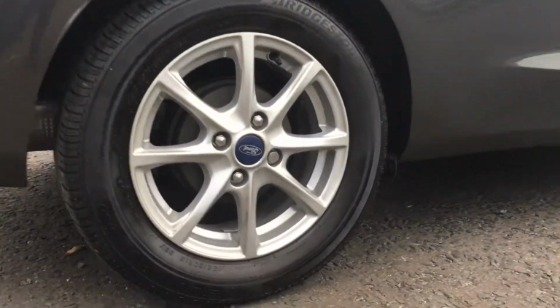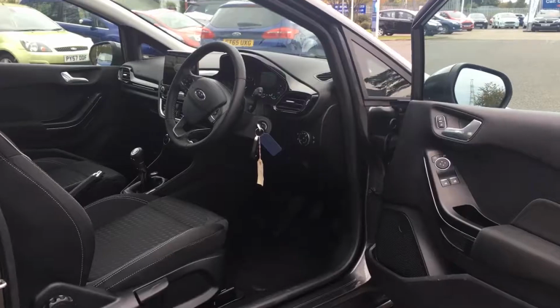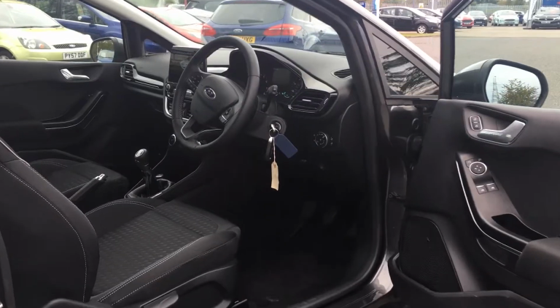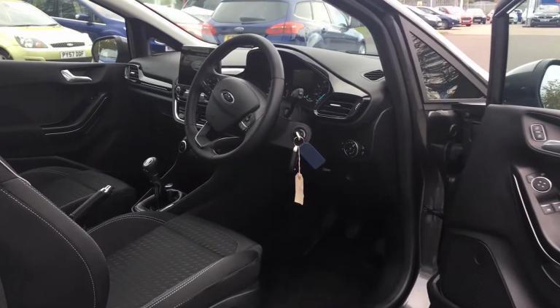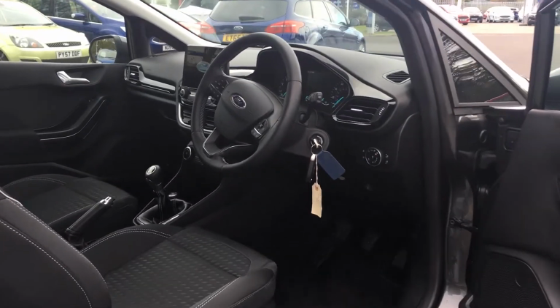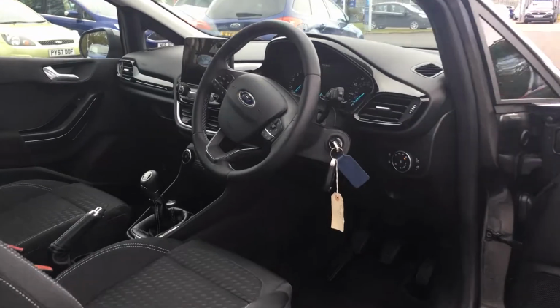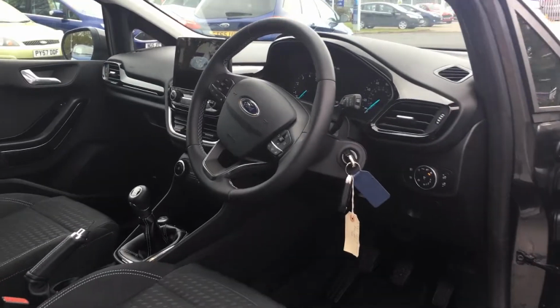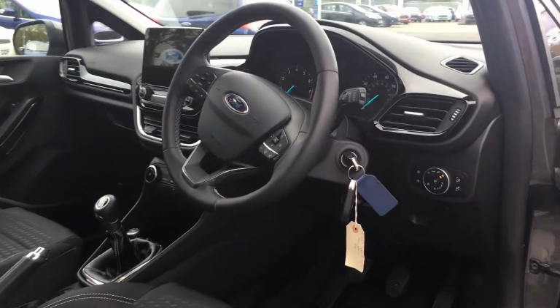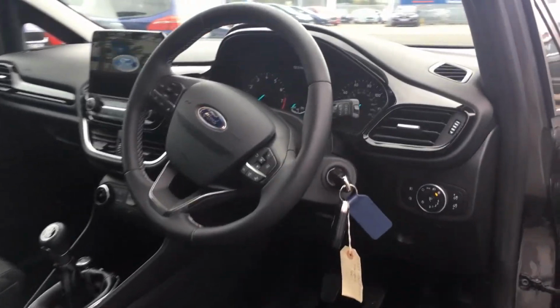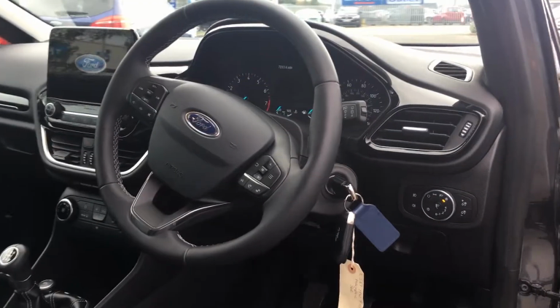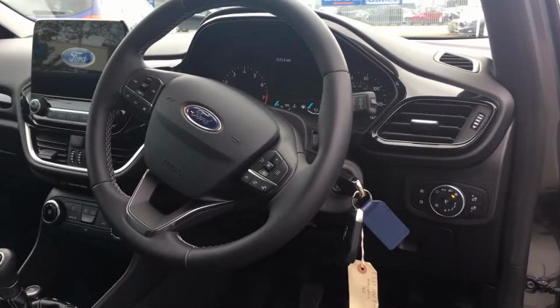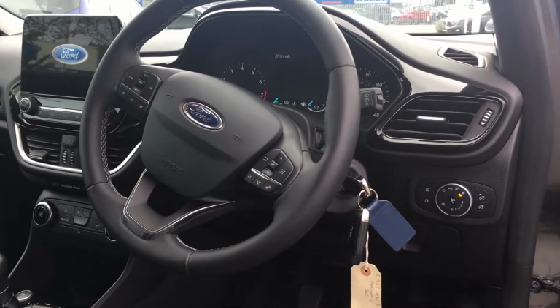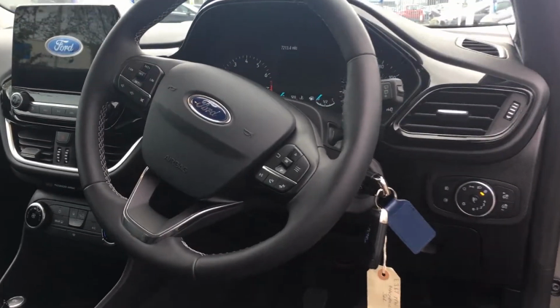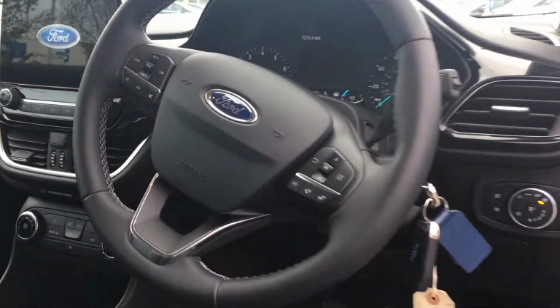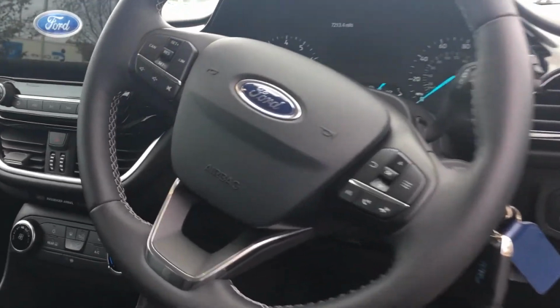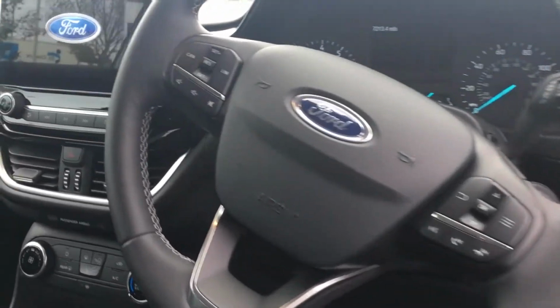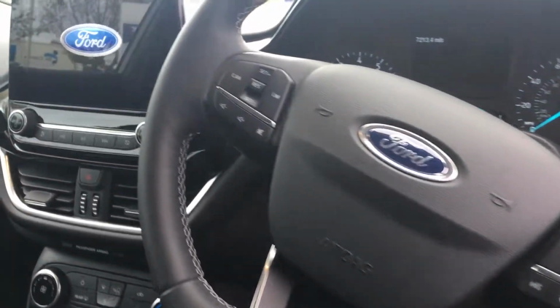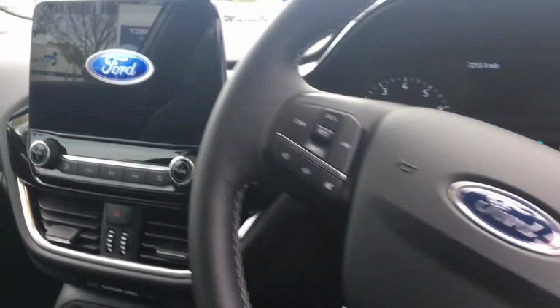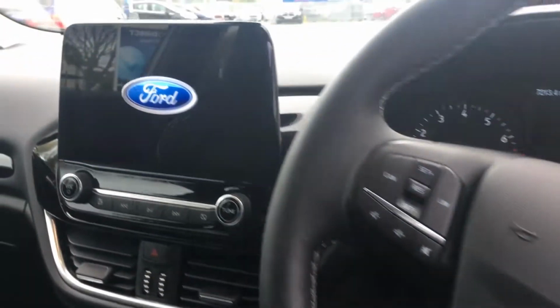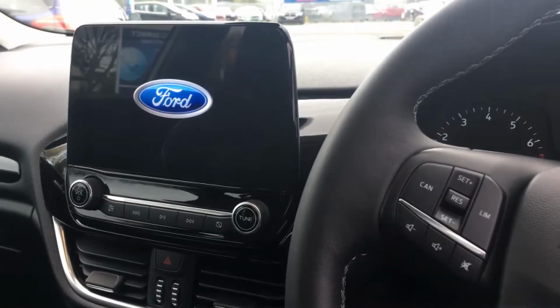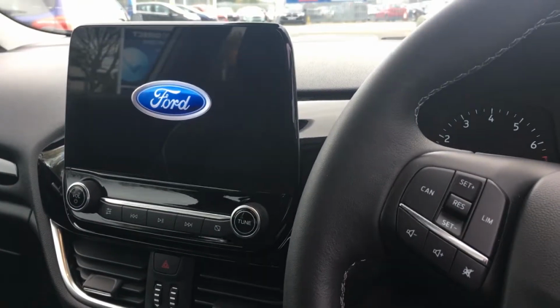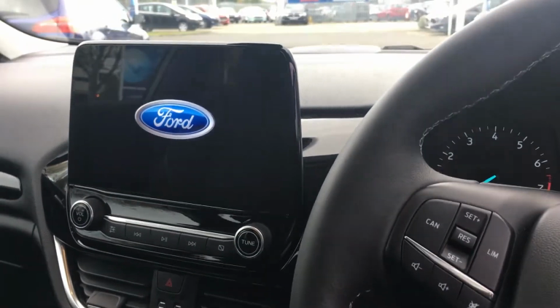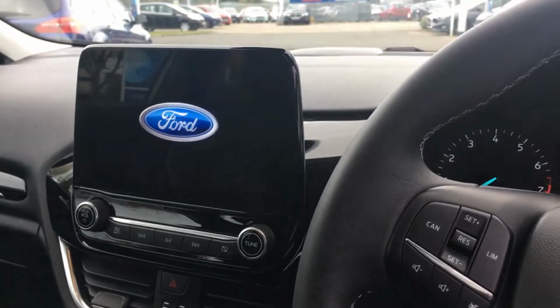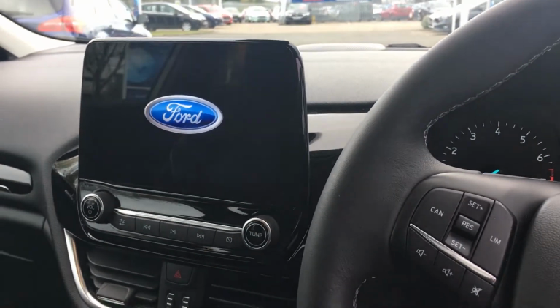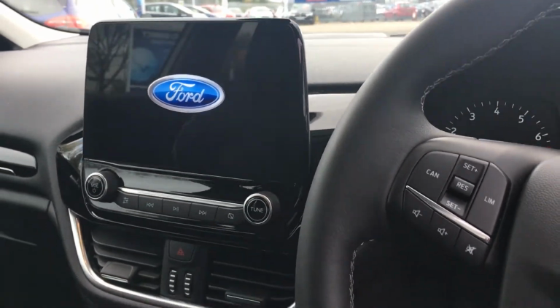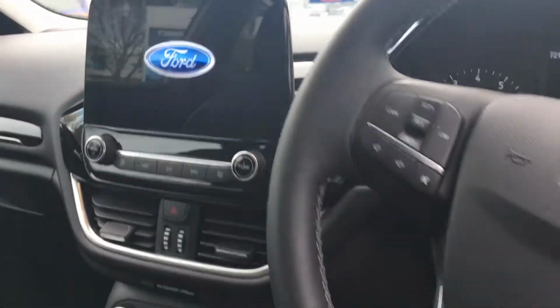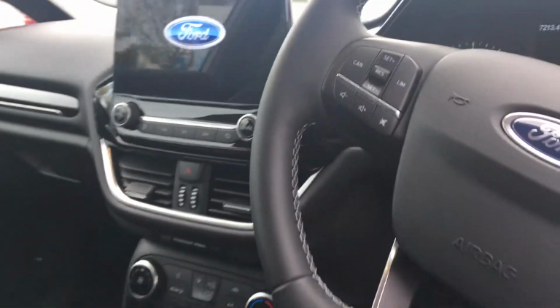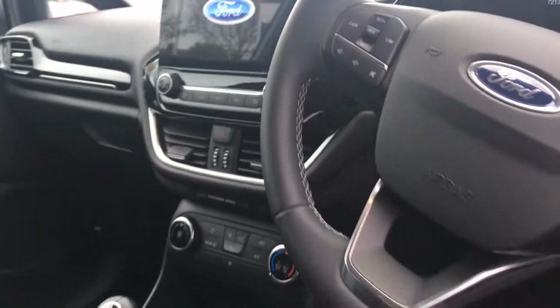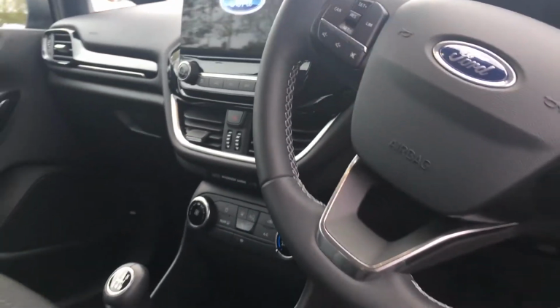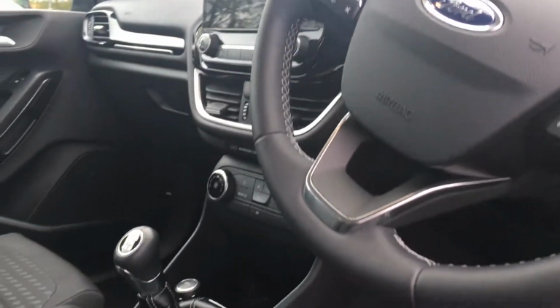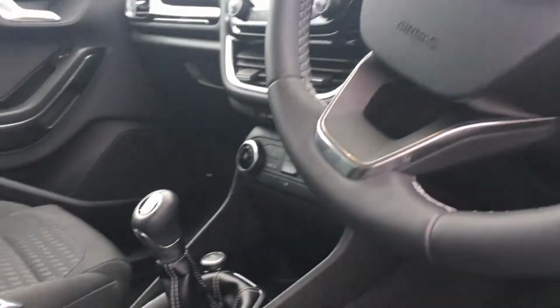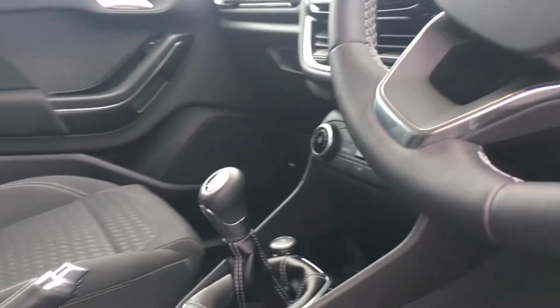On the steering wheel you'll find controls for the cruise control and the SYNC 3 navigation and multimedia system, which comes with Bluetooth and USB connectivity. Full details for which can be found online.